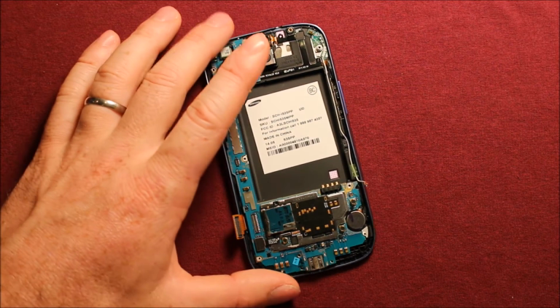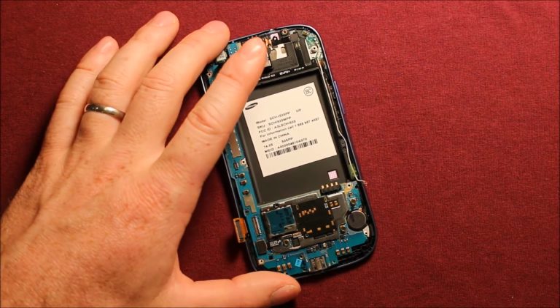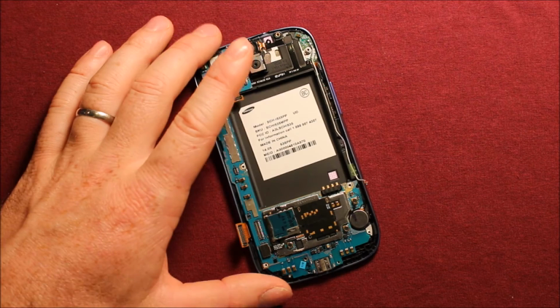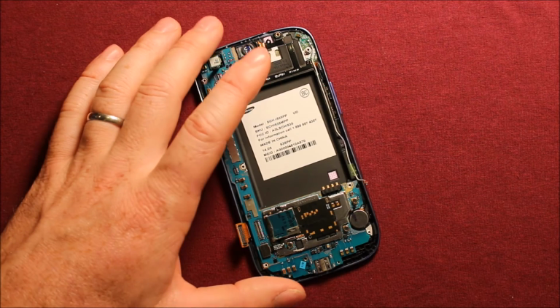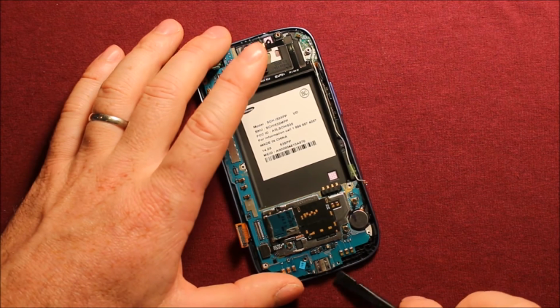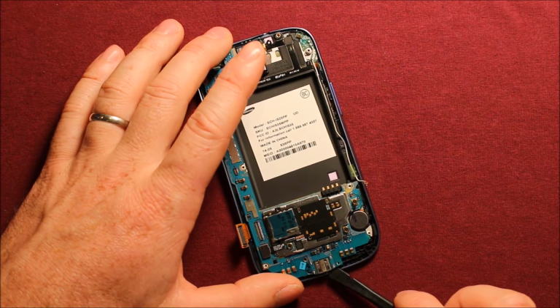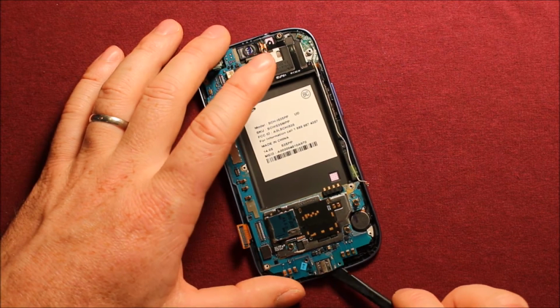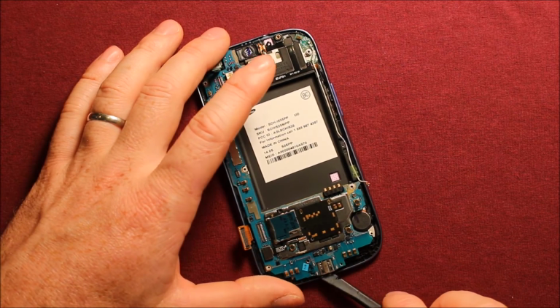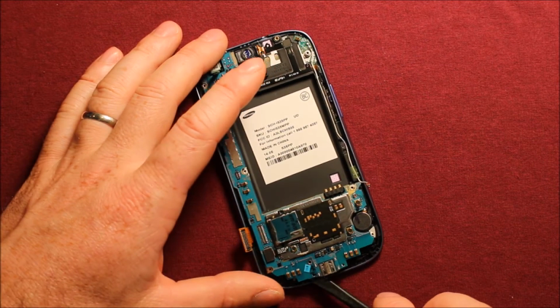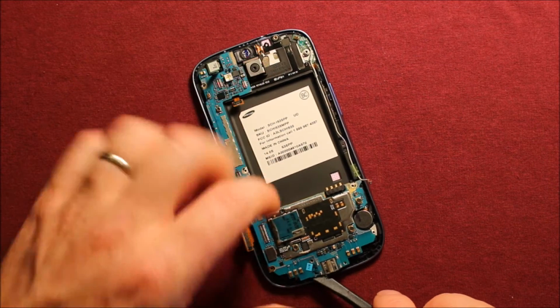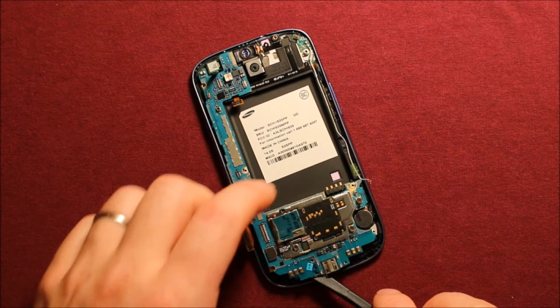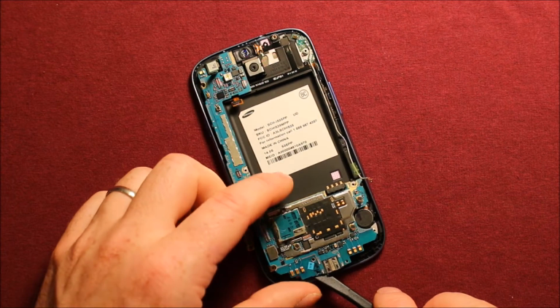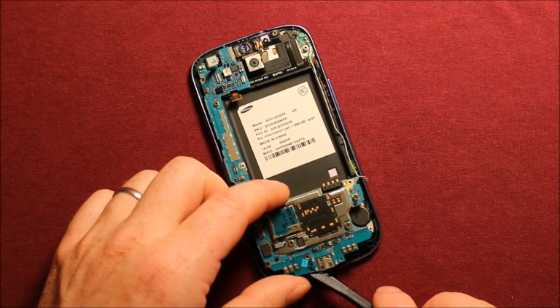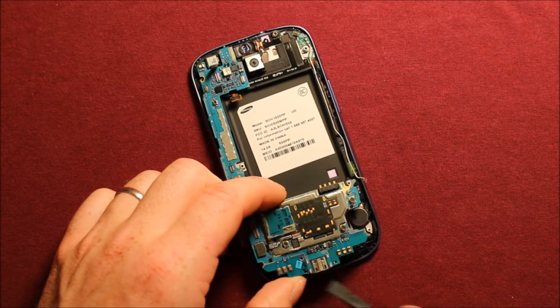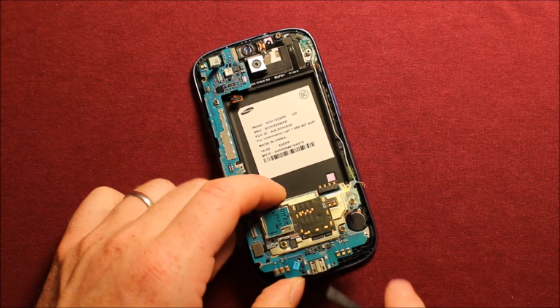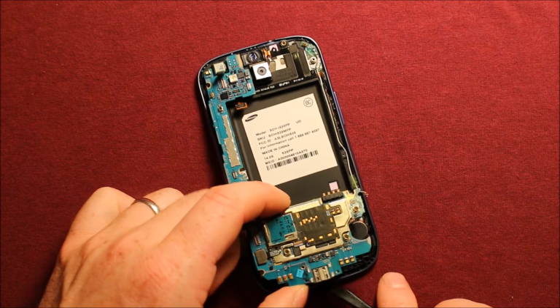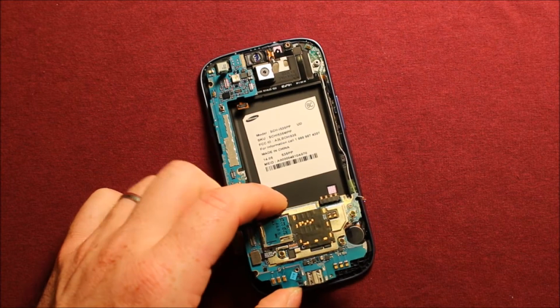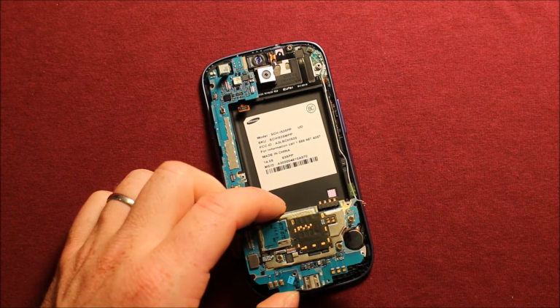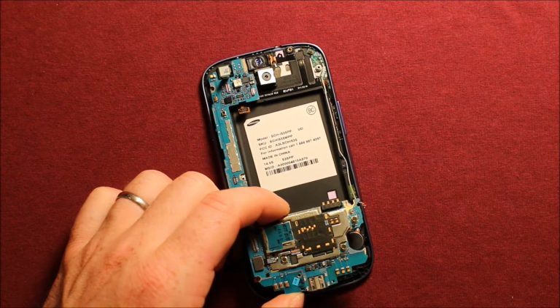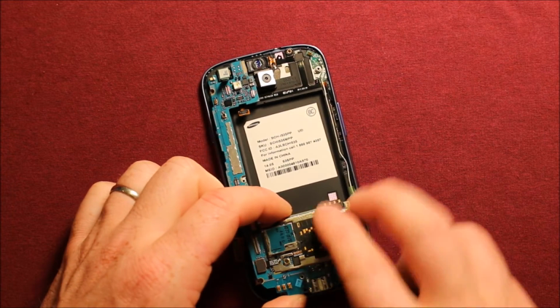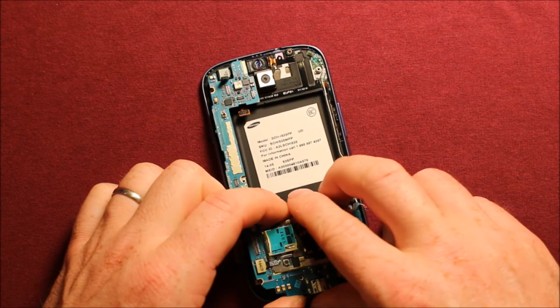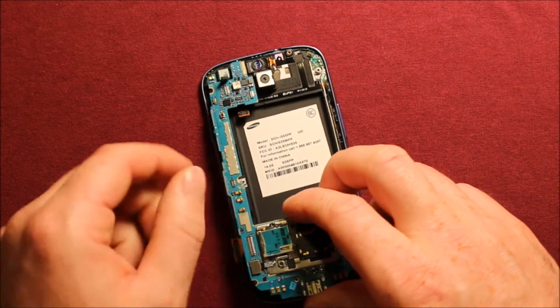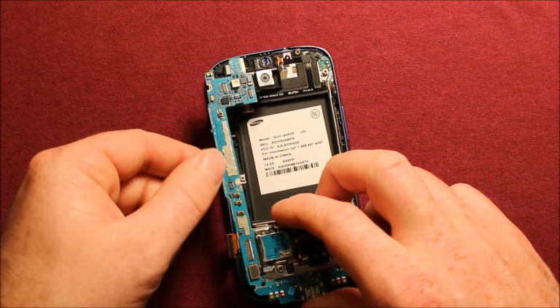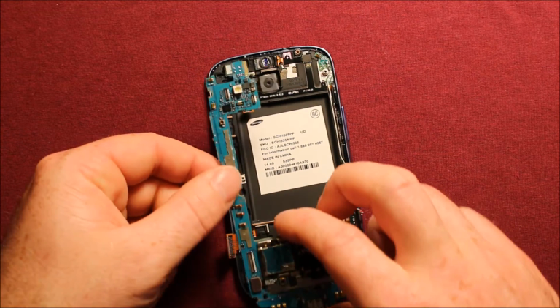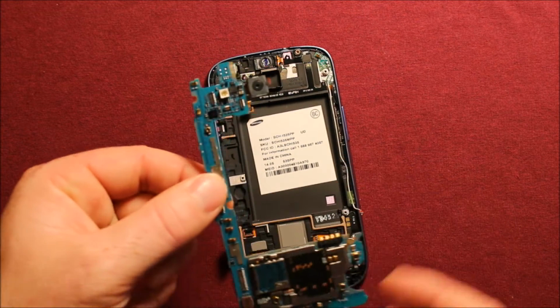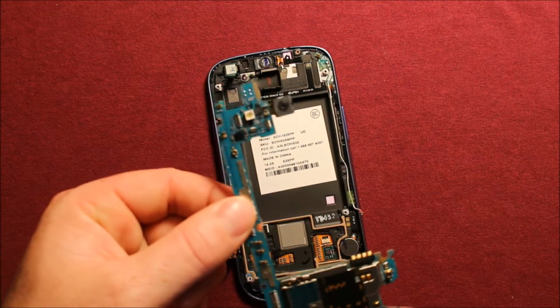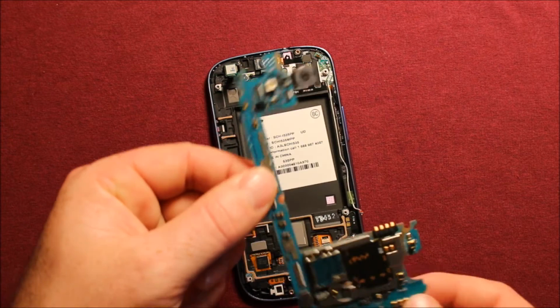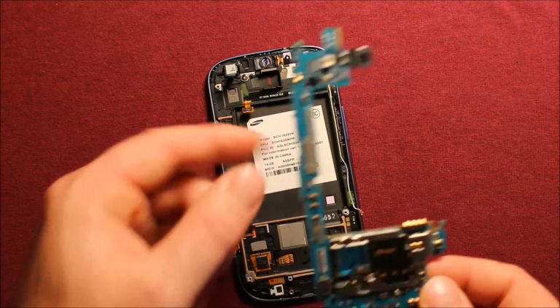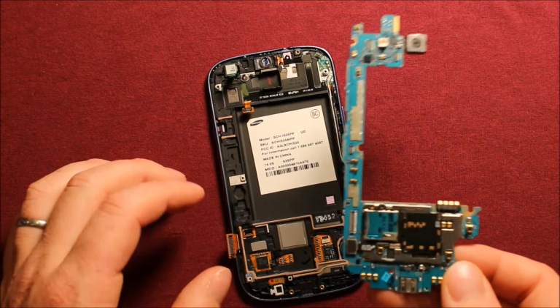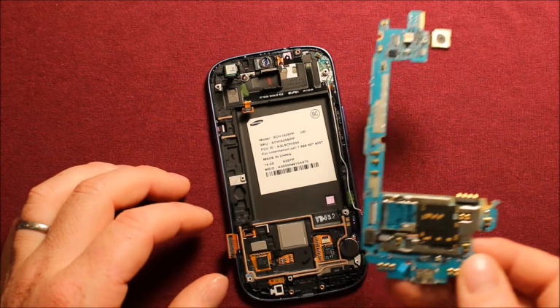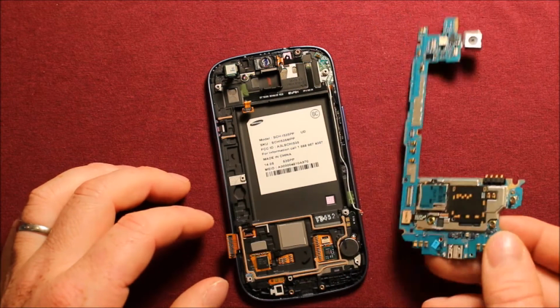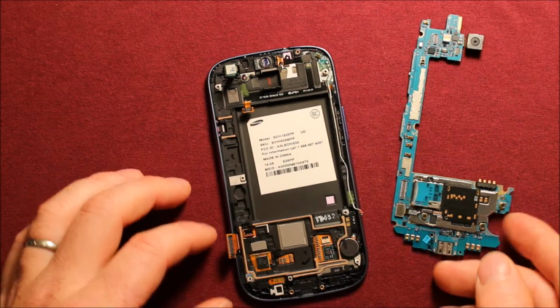Then you can take anything — a finger or anything — but I just like to use a pry tool. You can get under this, wiggle it around, and the whole thing comes right out, just like that.